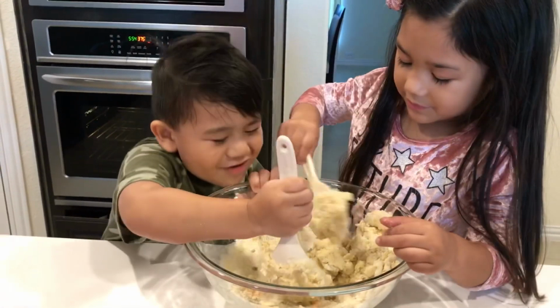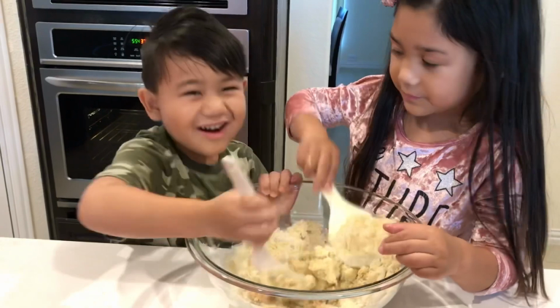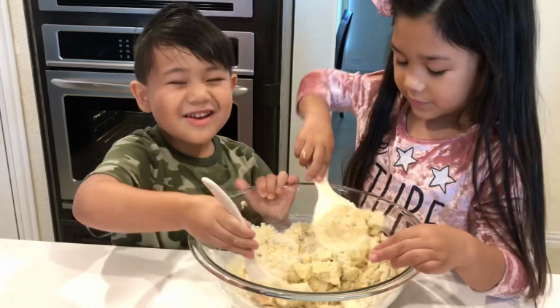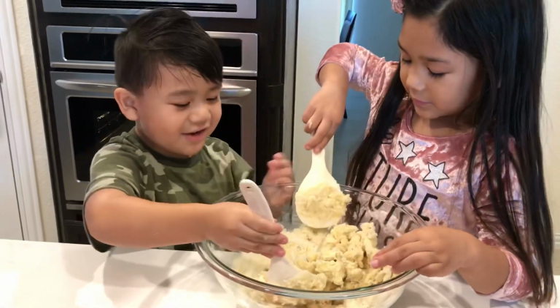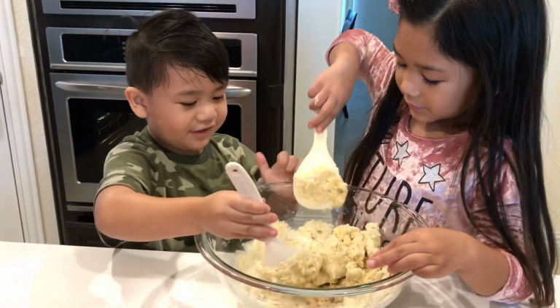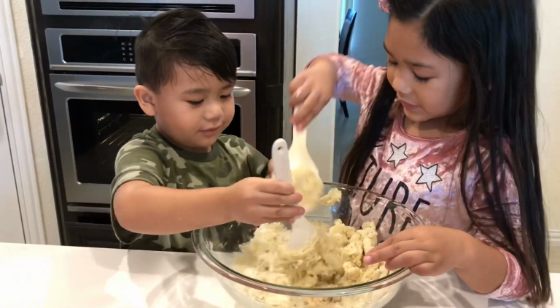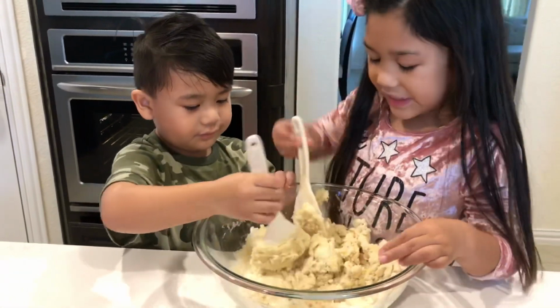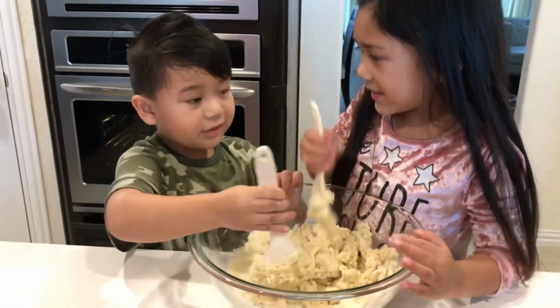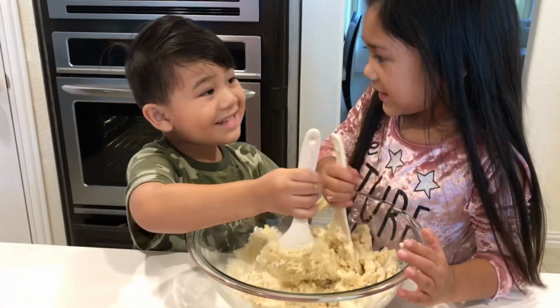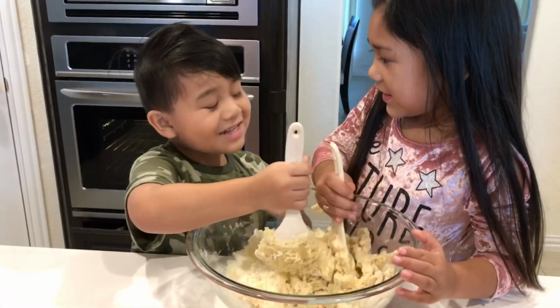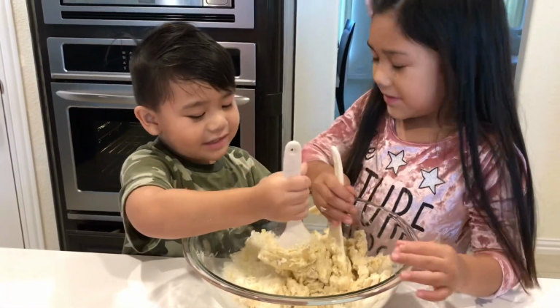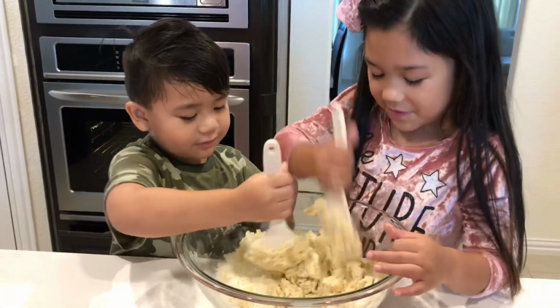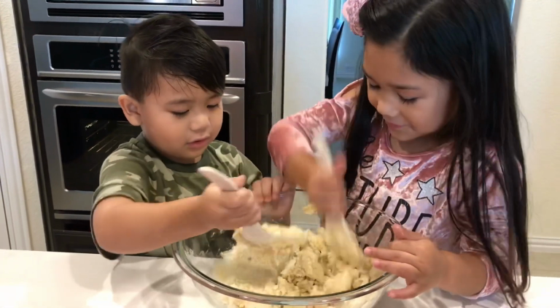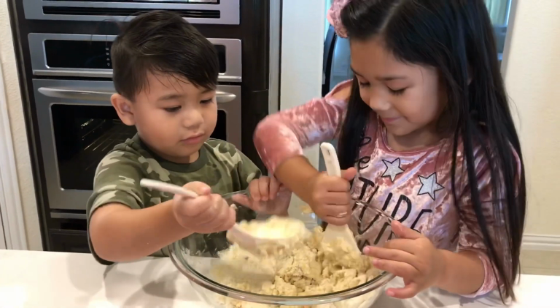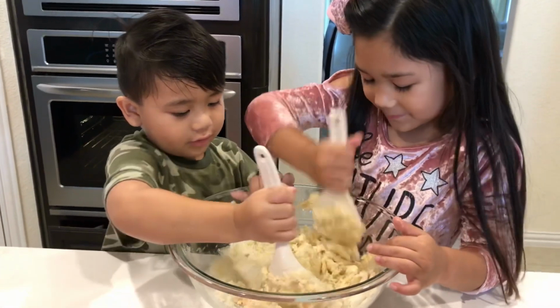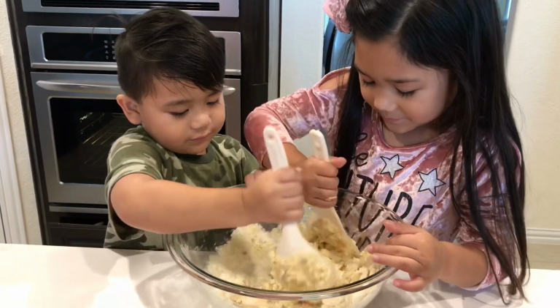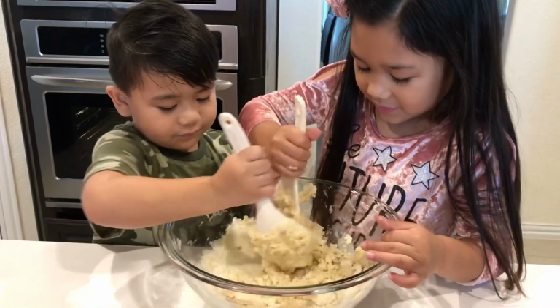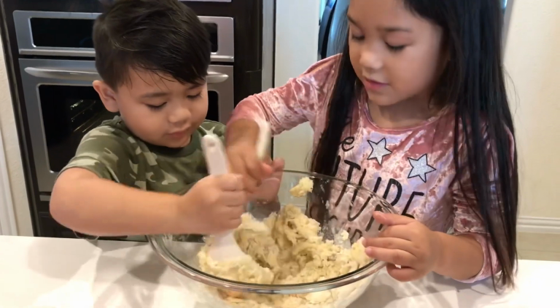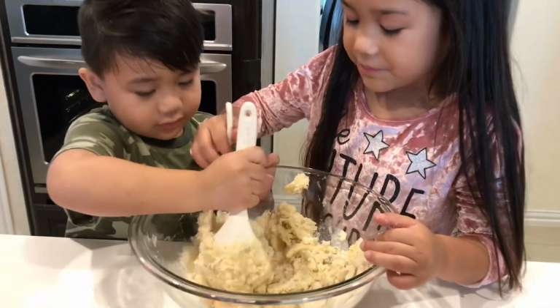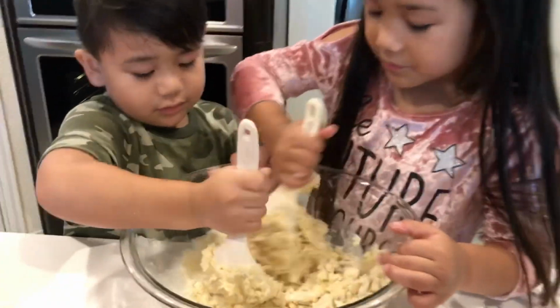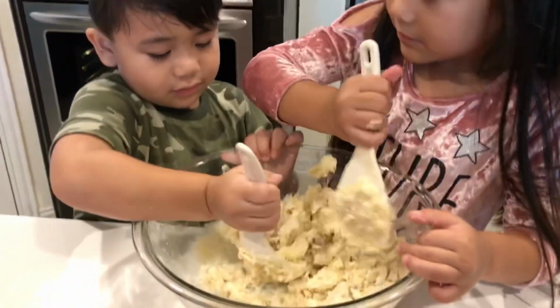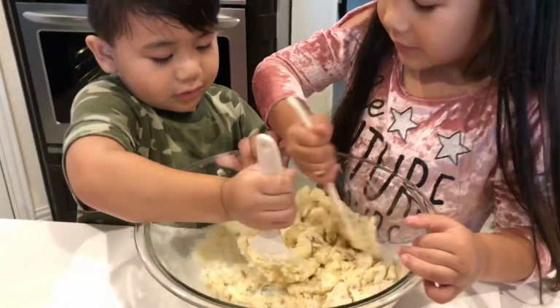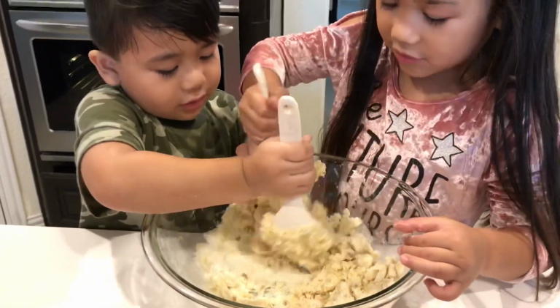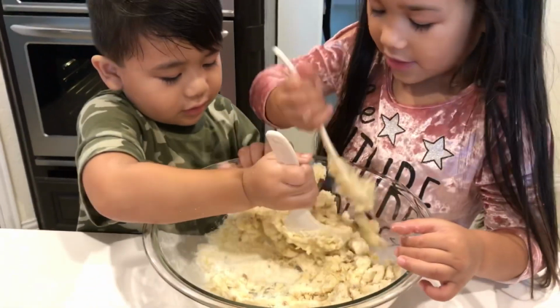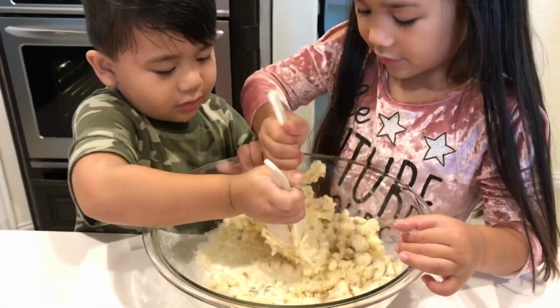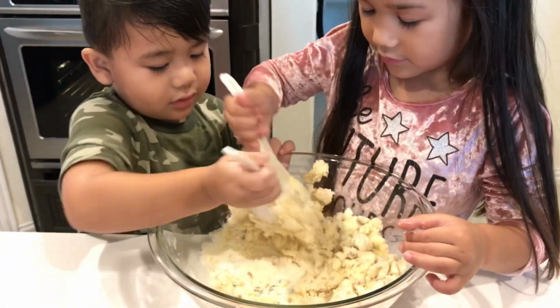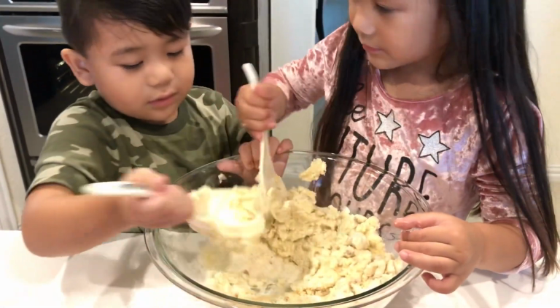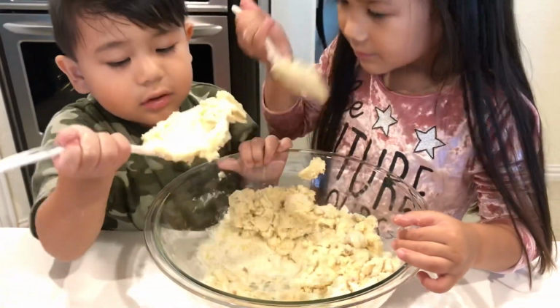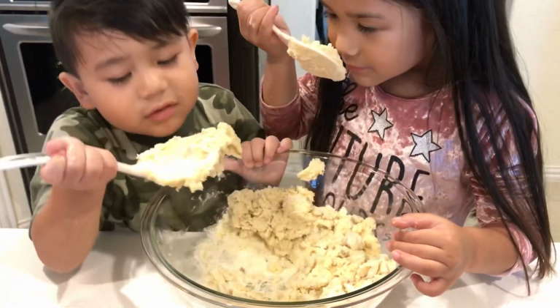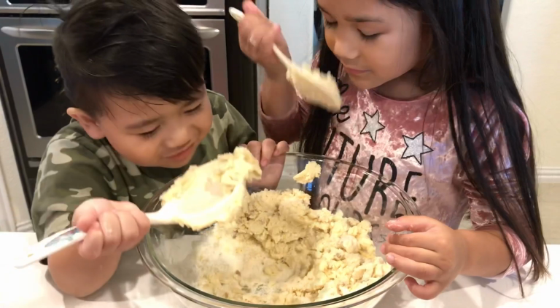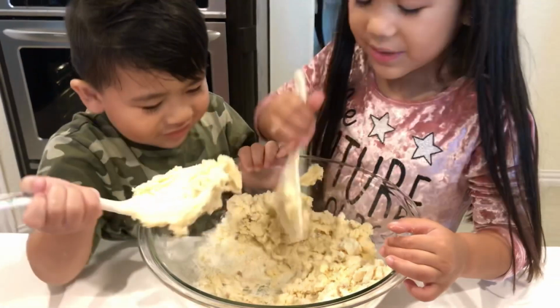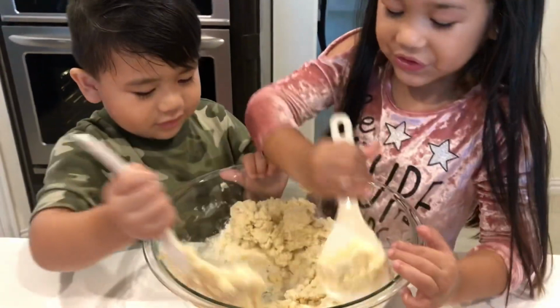Ooh! It's jelly! Say cheese! Mmm! Mmm! Jed, does it smell good? I'm okay. Do you smell? Mmm! Smells good.